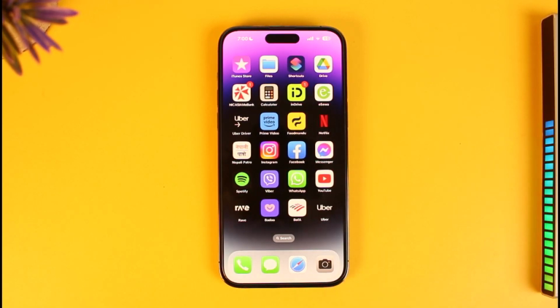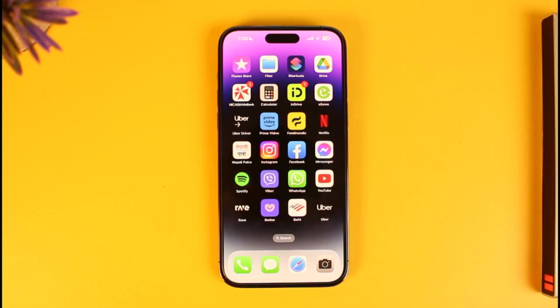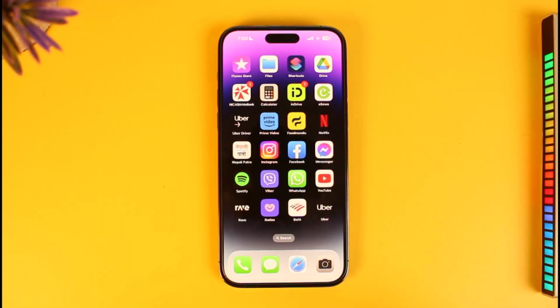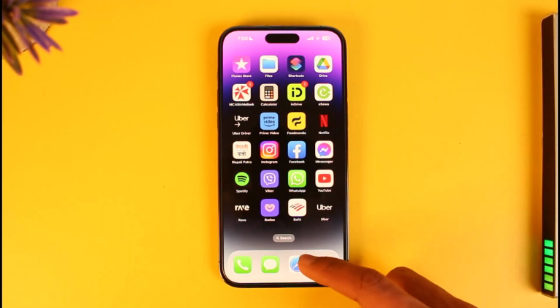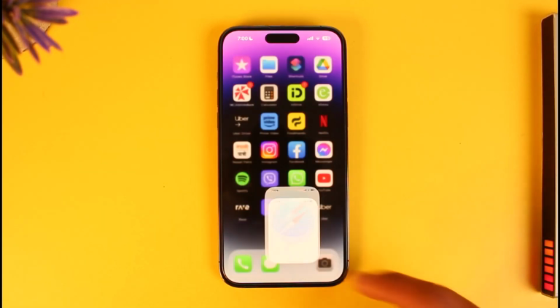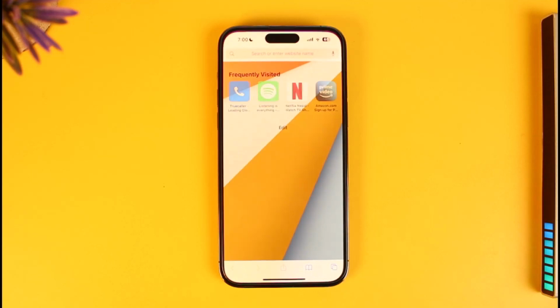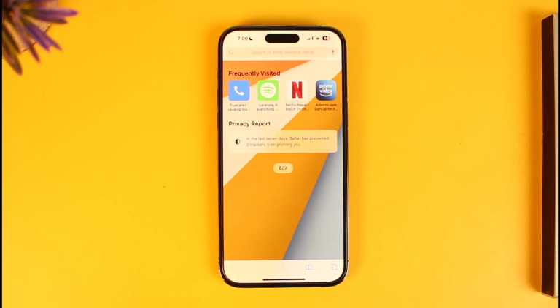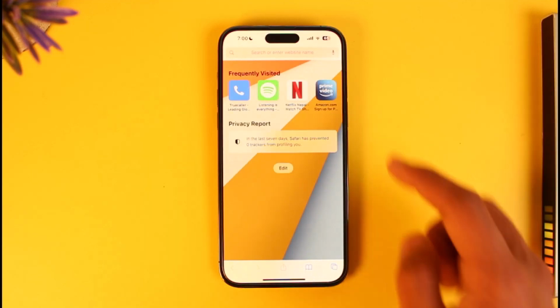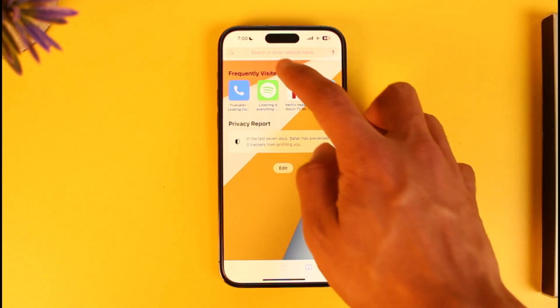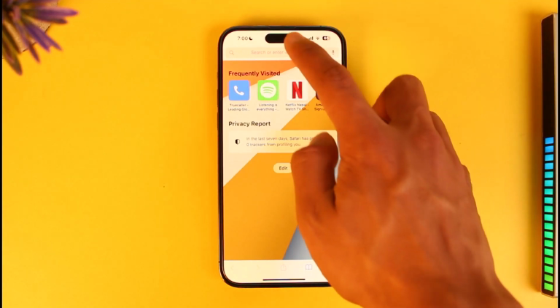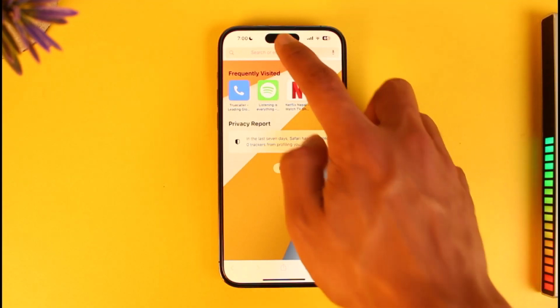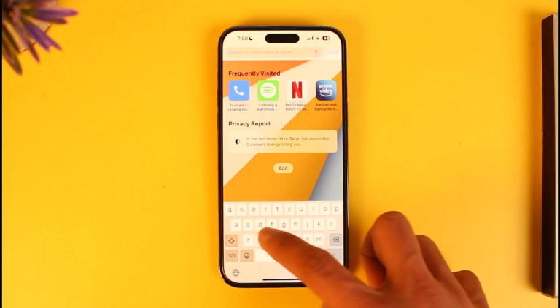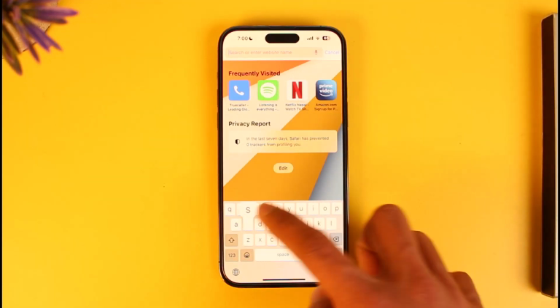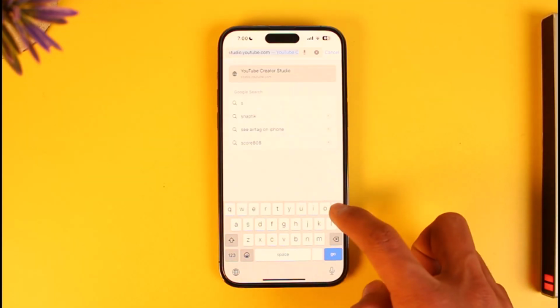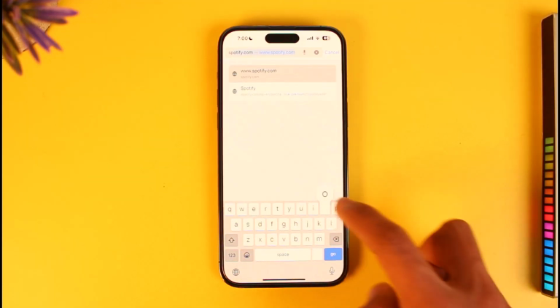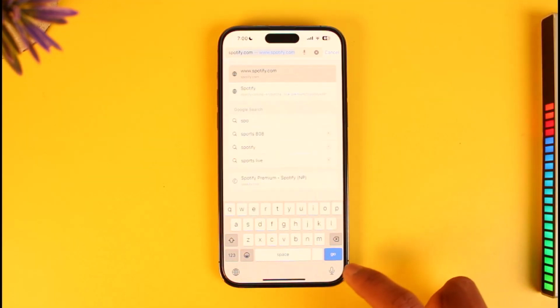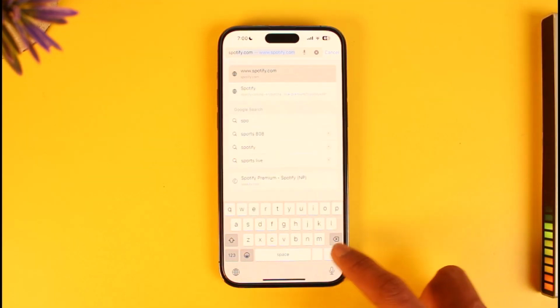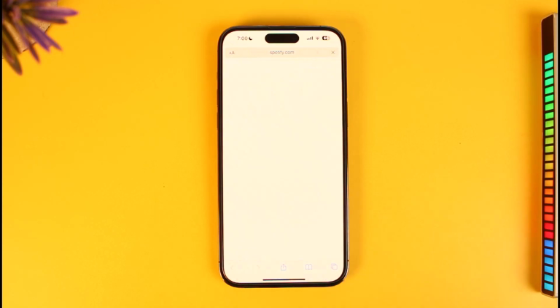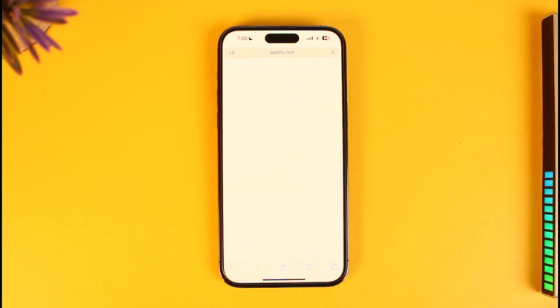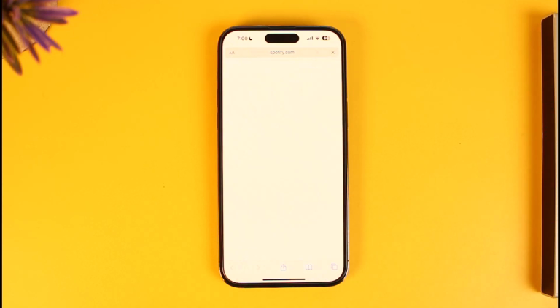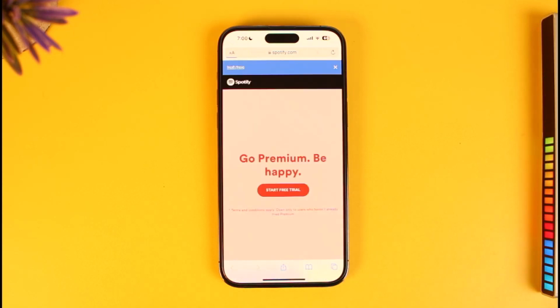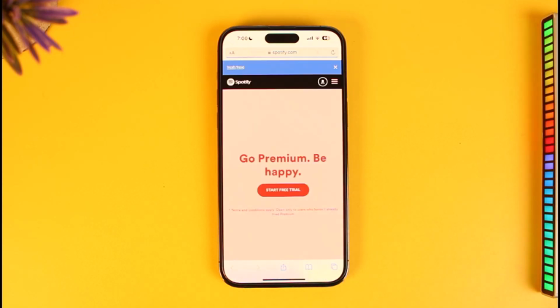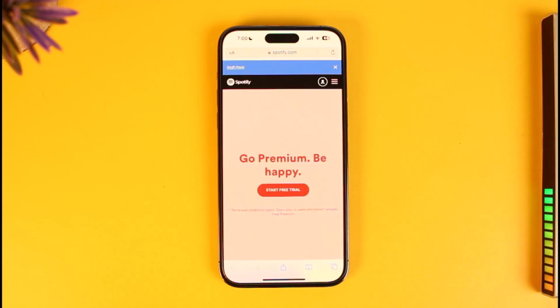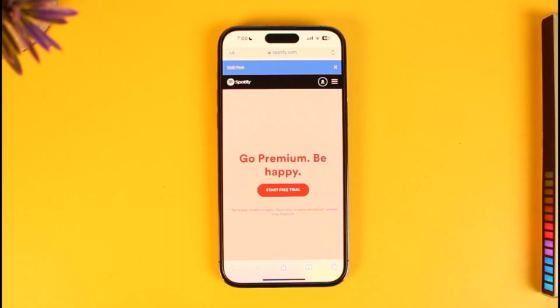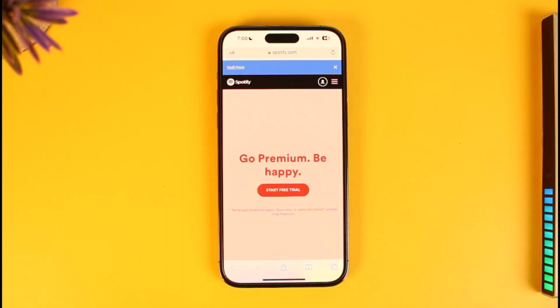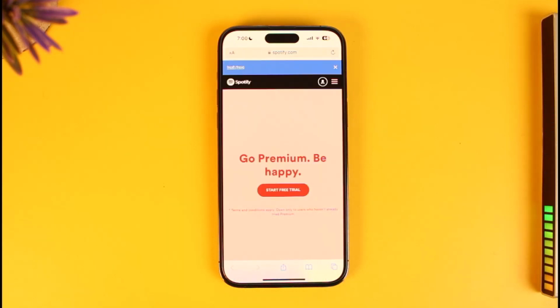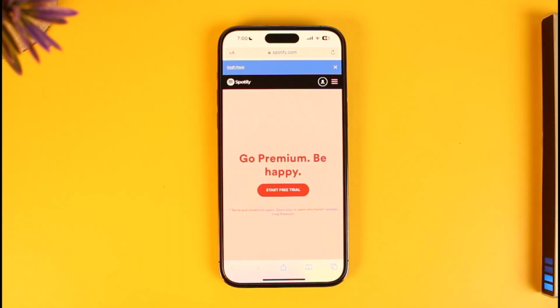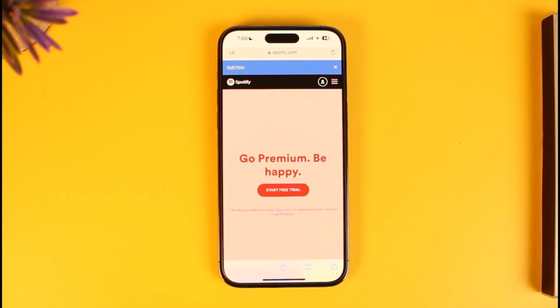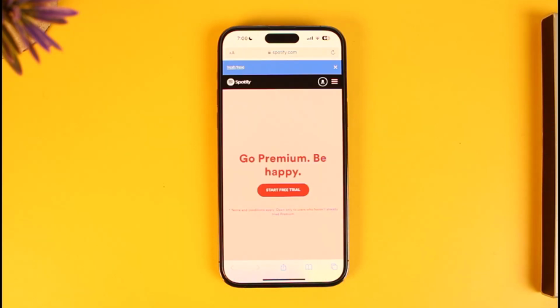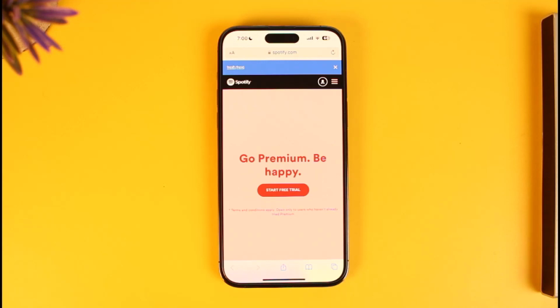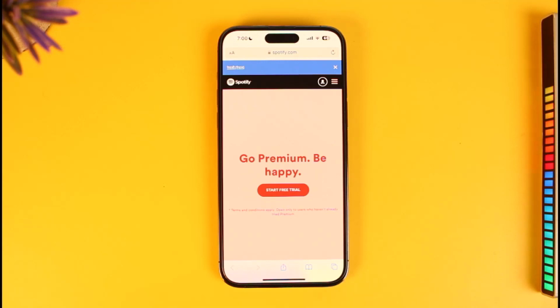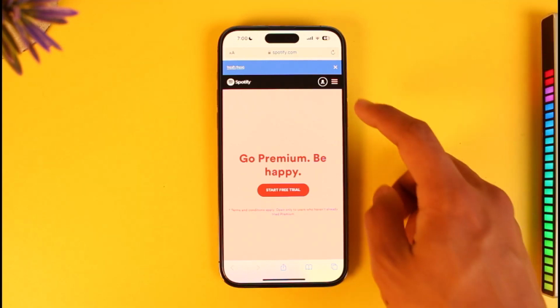Instead of using the app, we're going to simply use our Safari browser and then we're just going to come to spotify.com. I will also make sure to drop a direct link down below, so once you go to spotify.com make sure to sign in to your Spotify account.